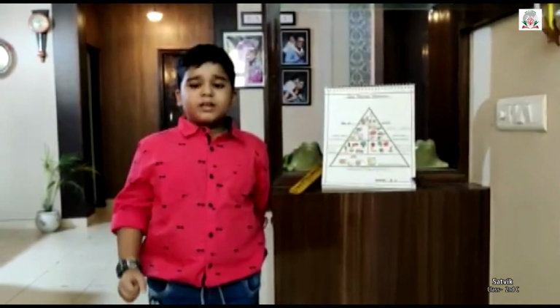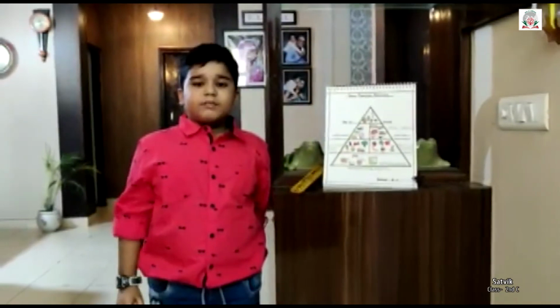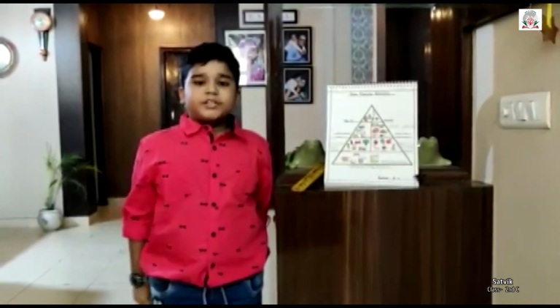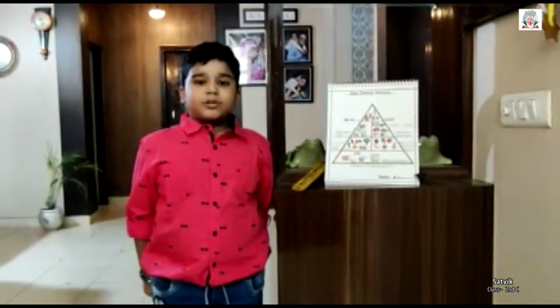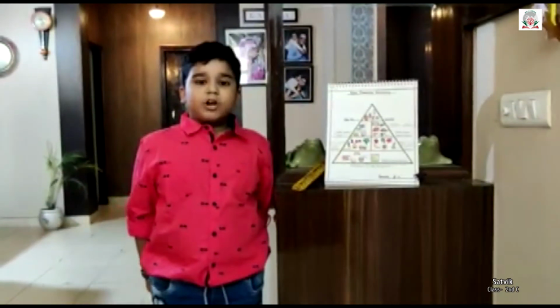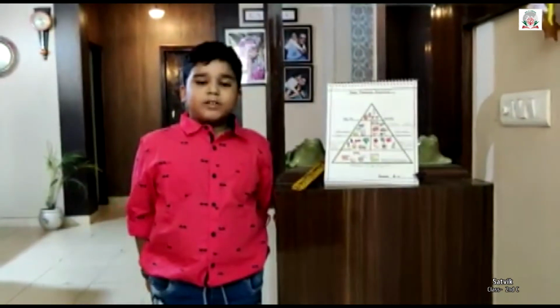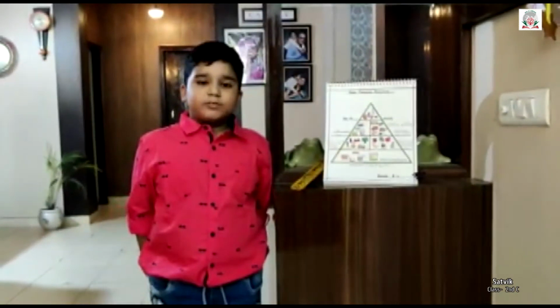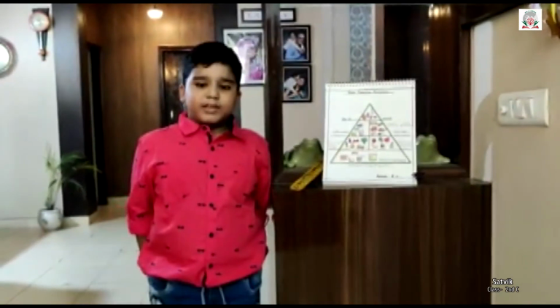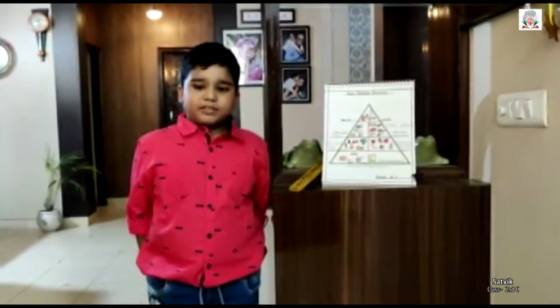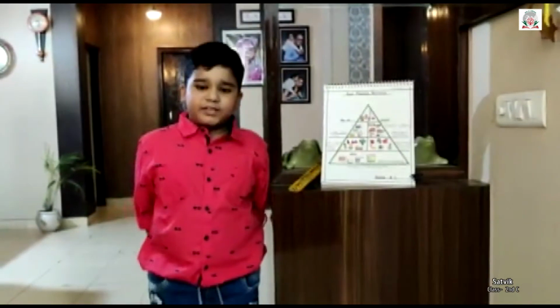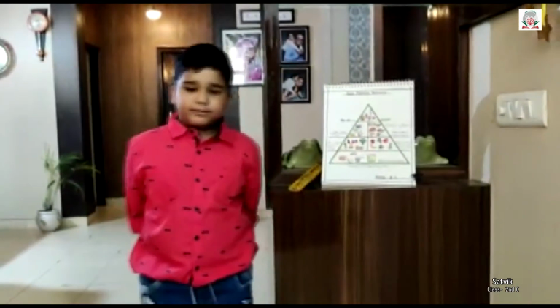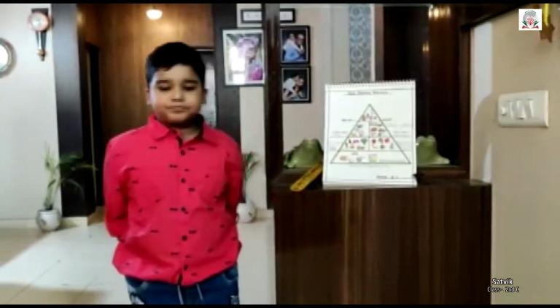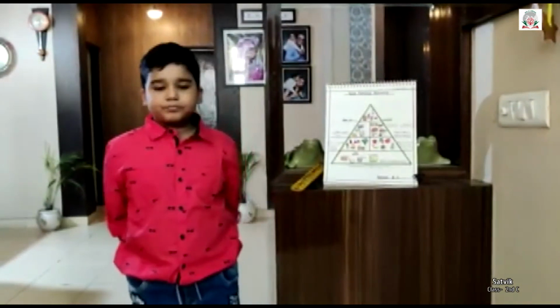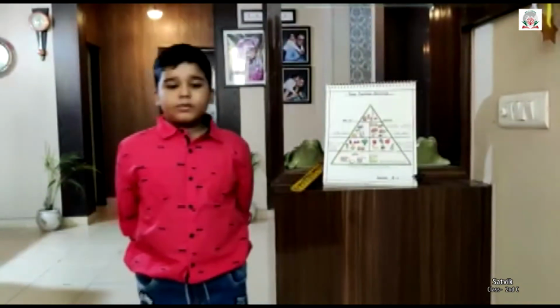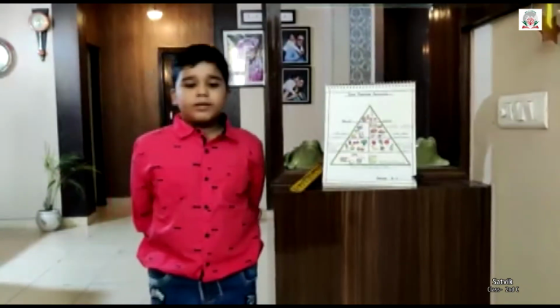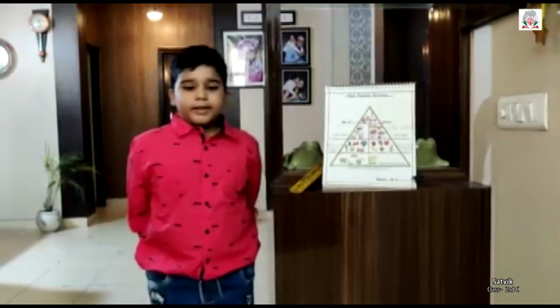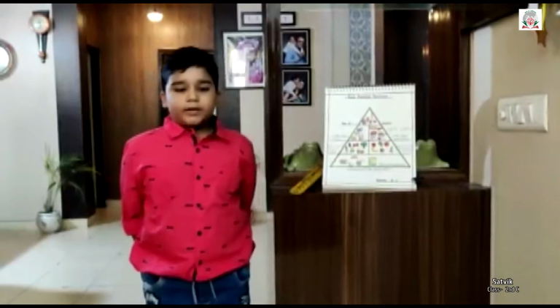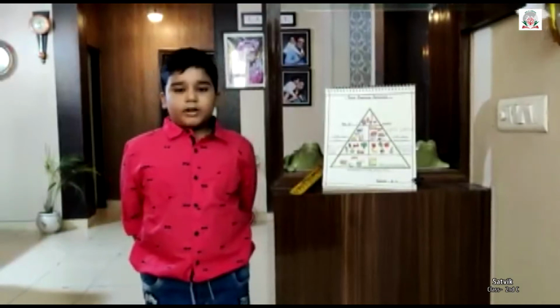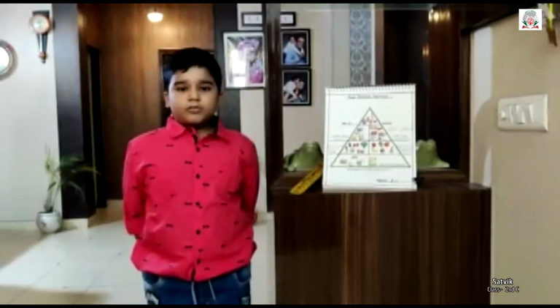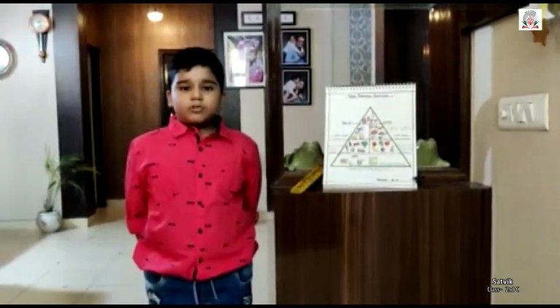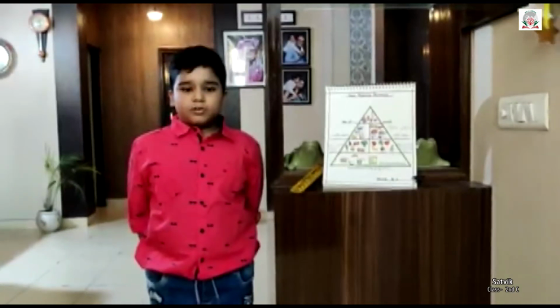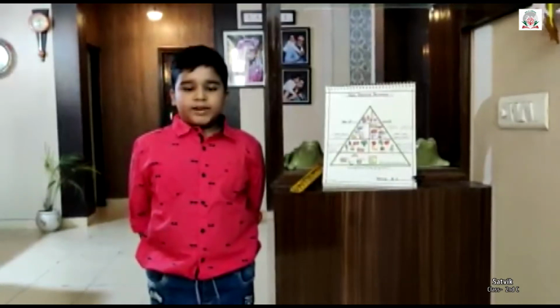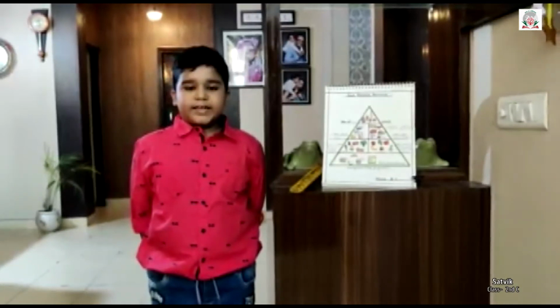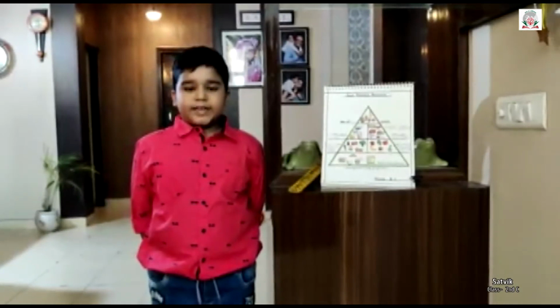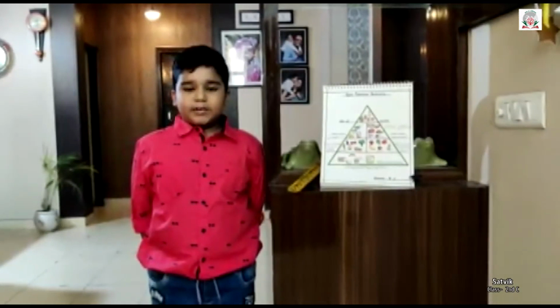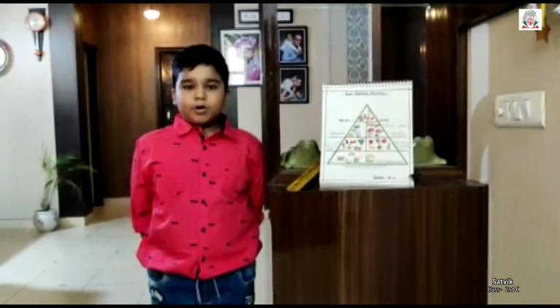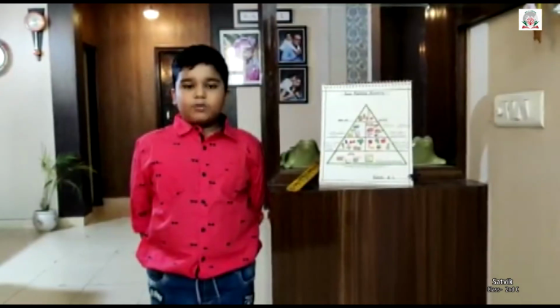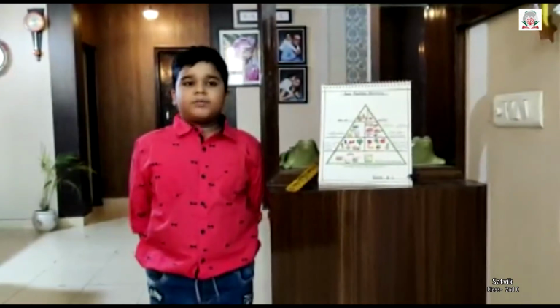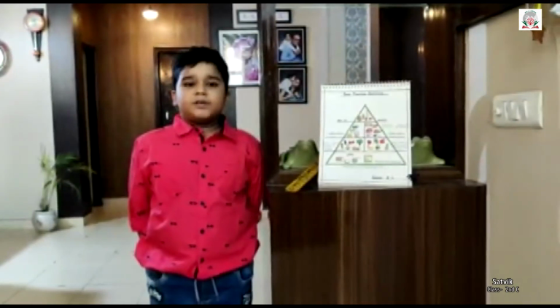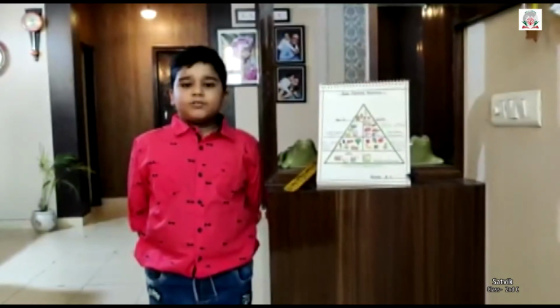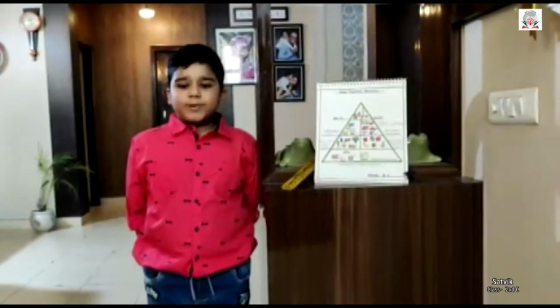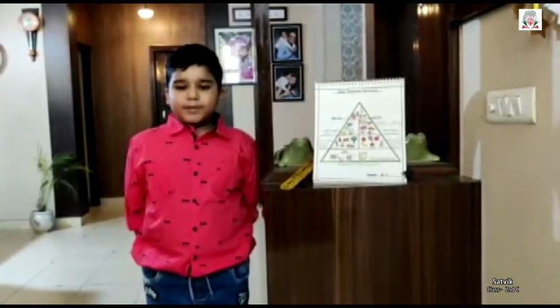Second step is, we should always do exercises. In order to do so, we take the help of Food Pyramid.